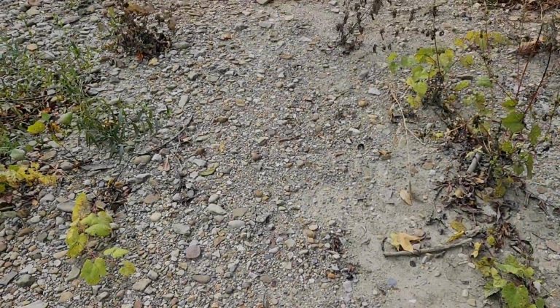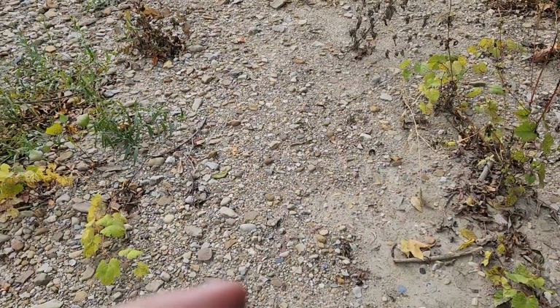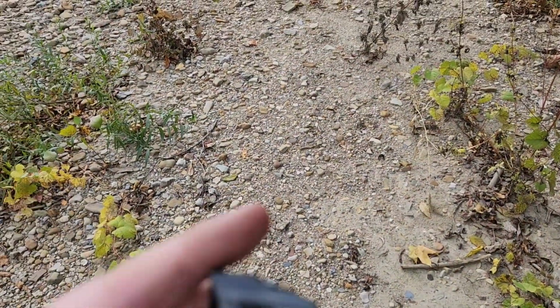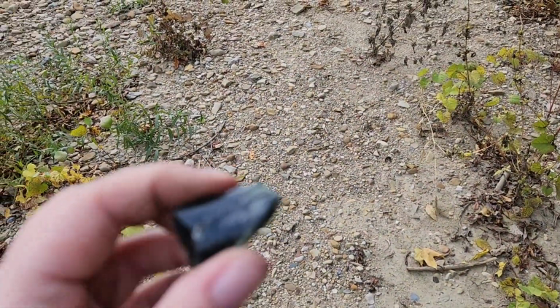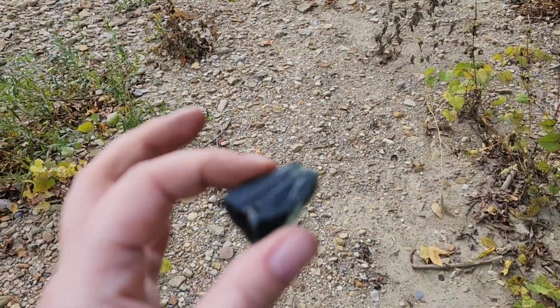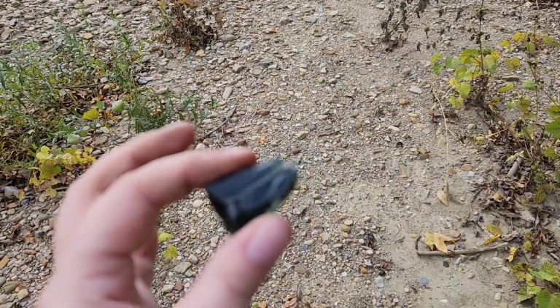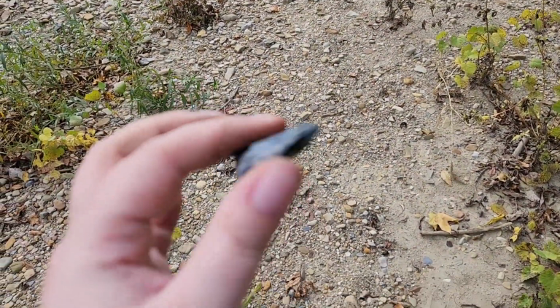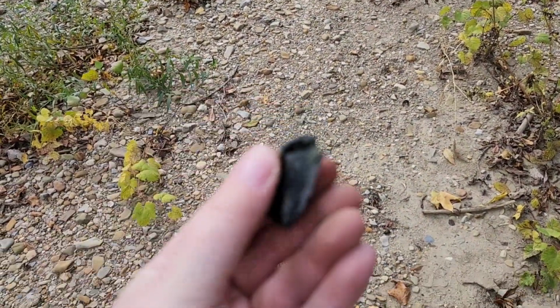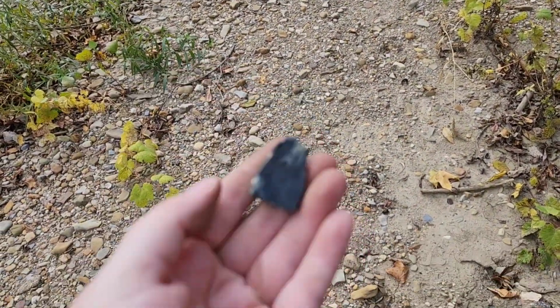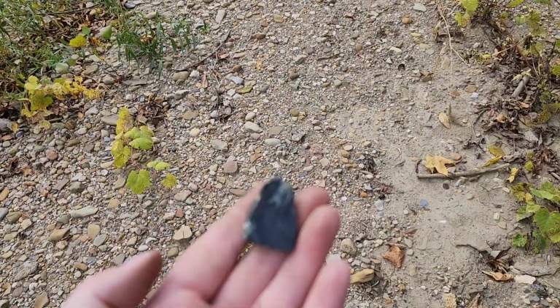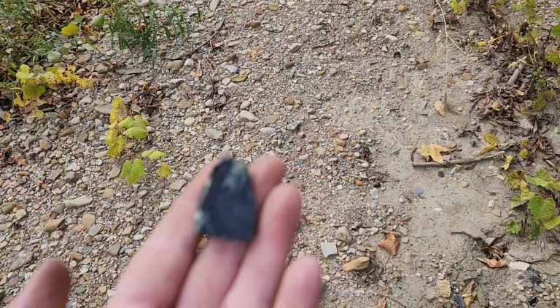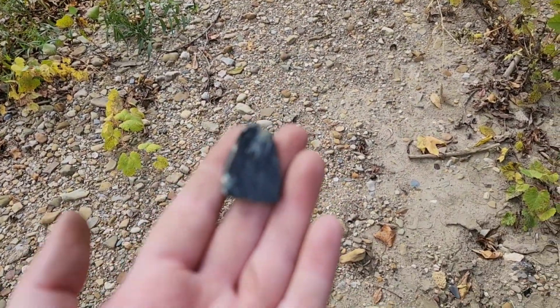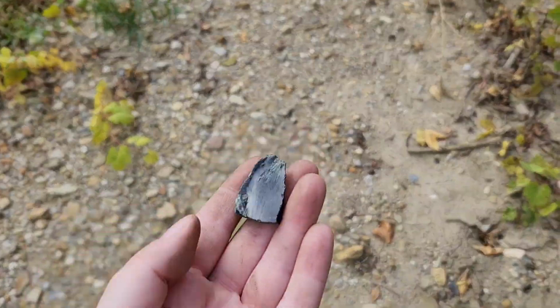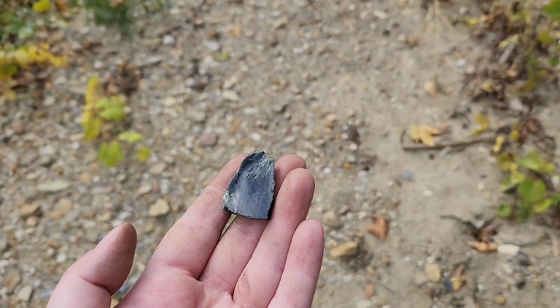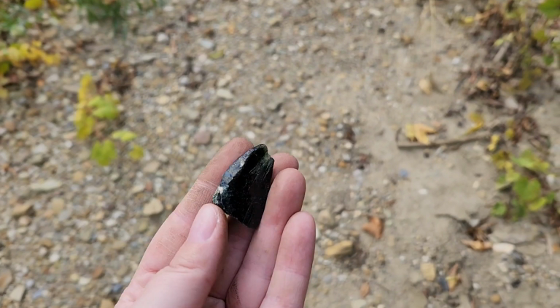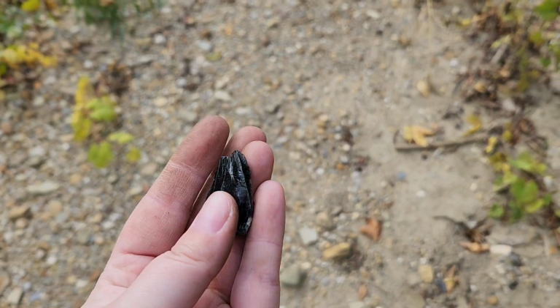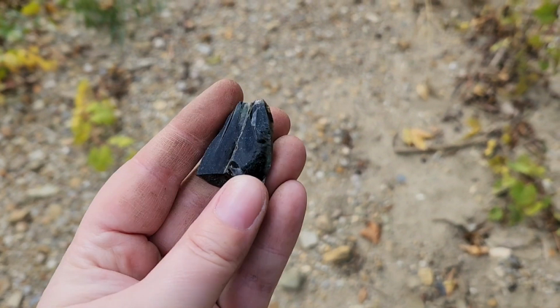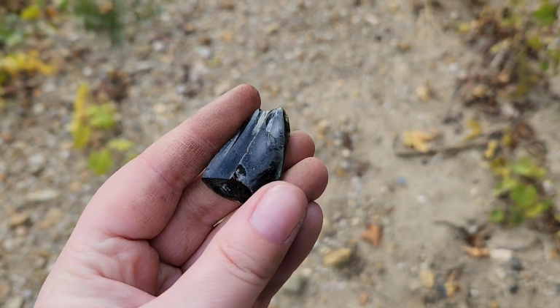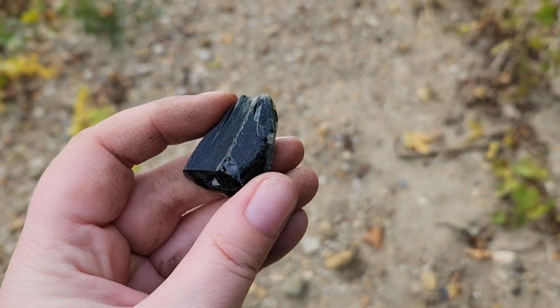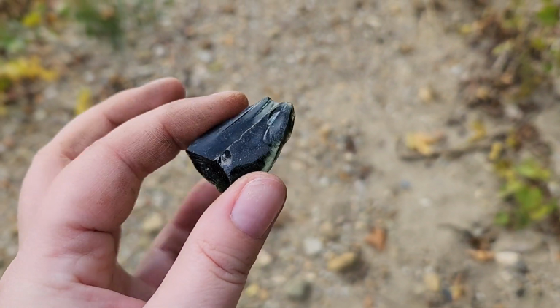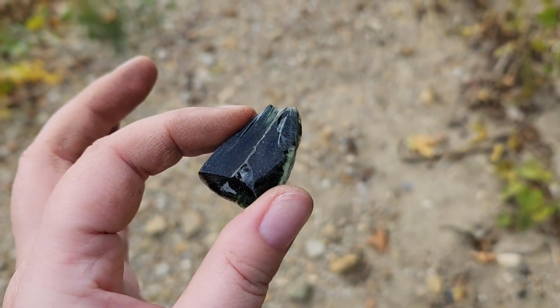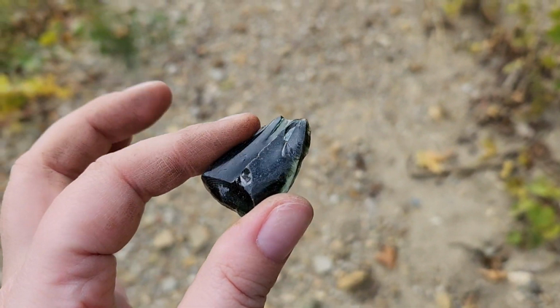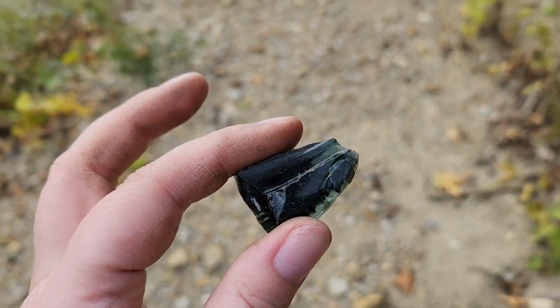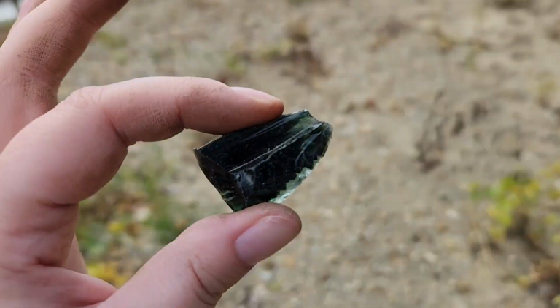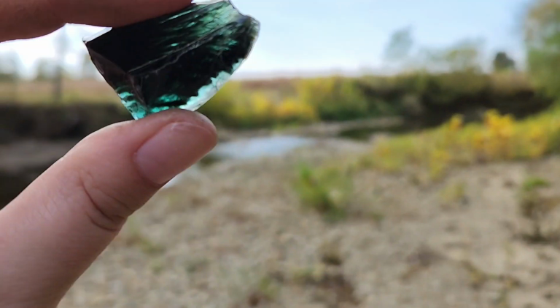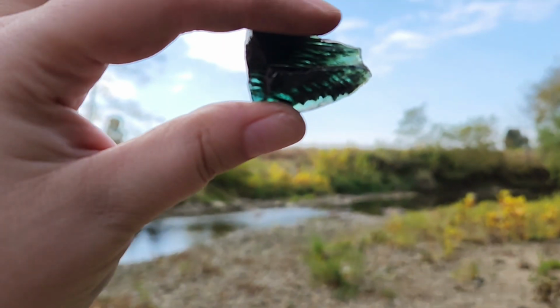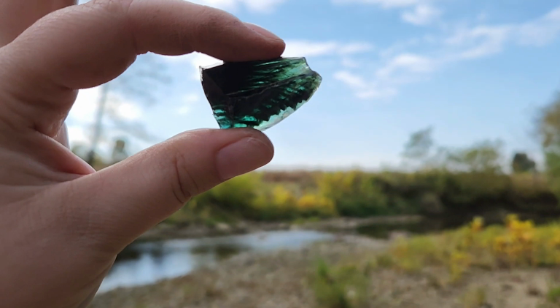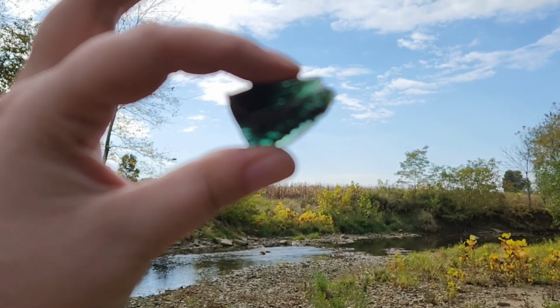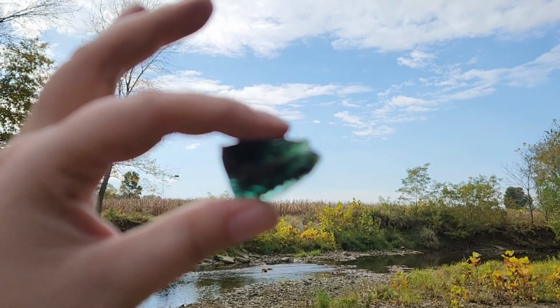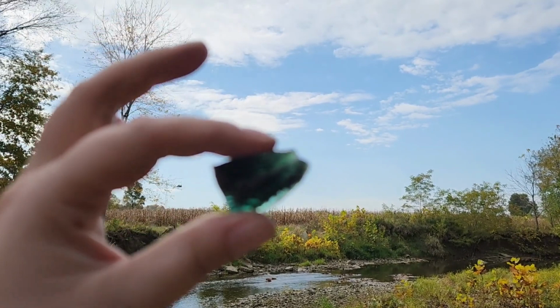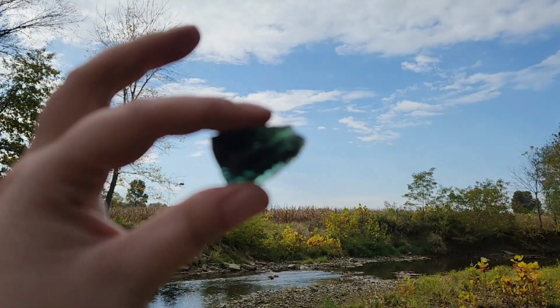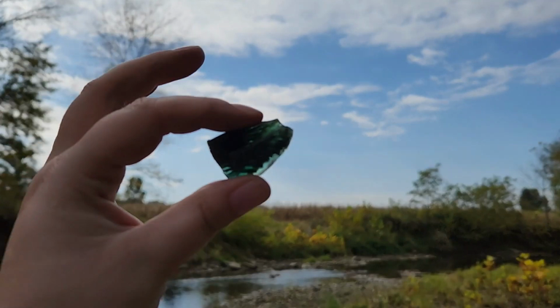In one of my previous videos I had shown some what looks like black glass, but when you hold it up it's pink. This one is similar but it's very pretty green.